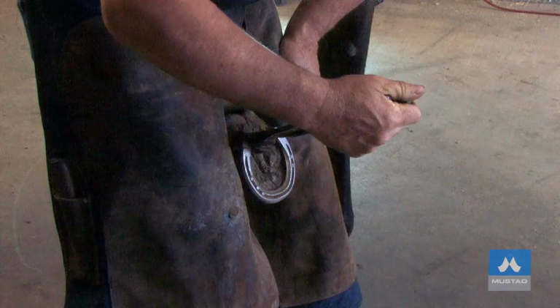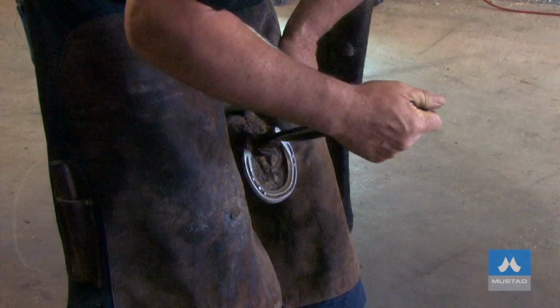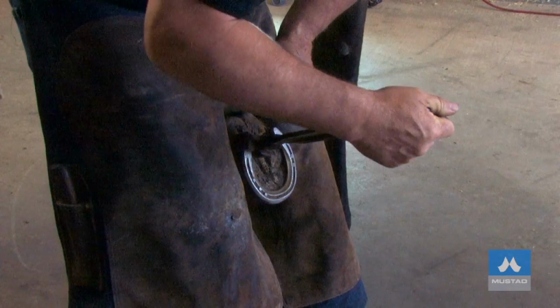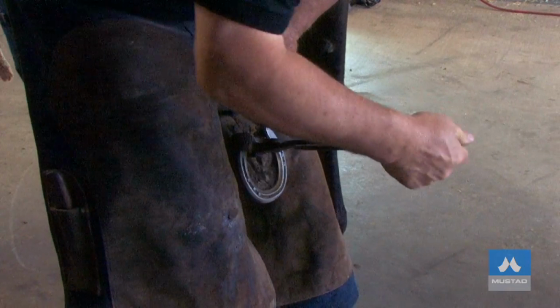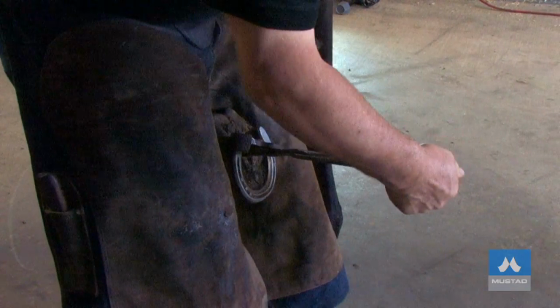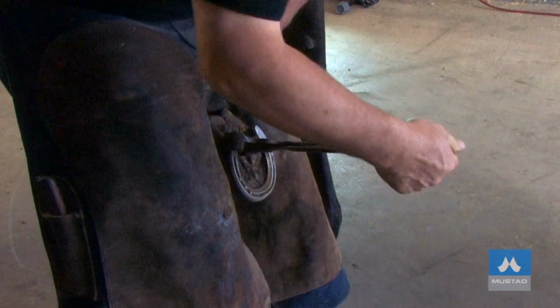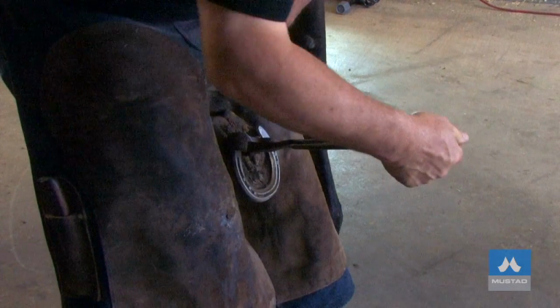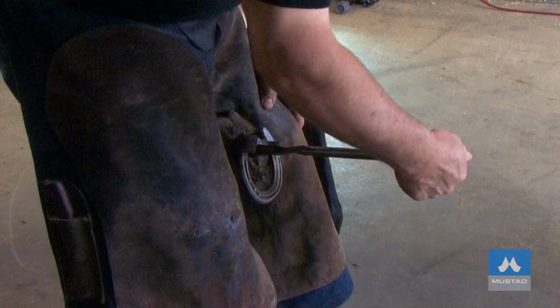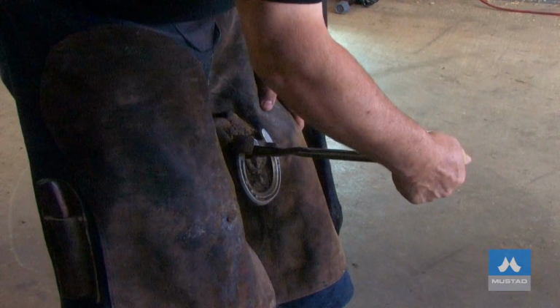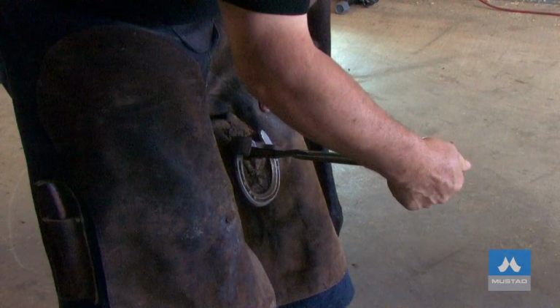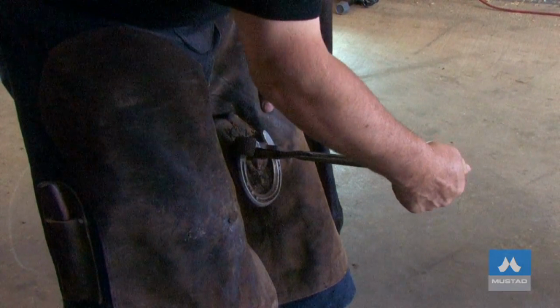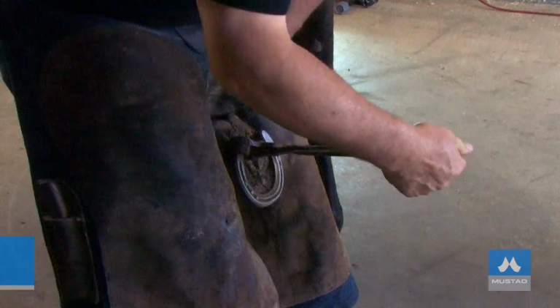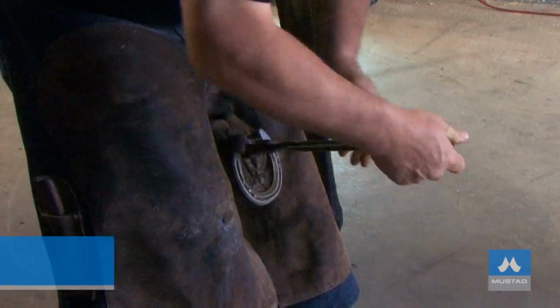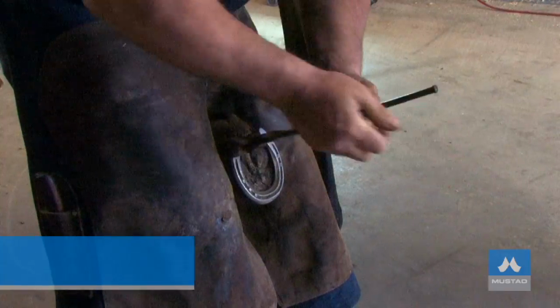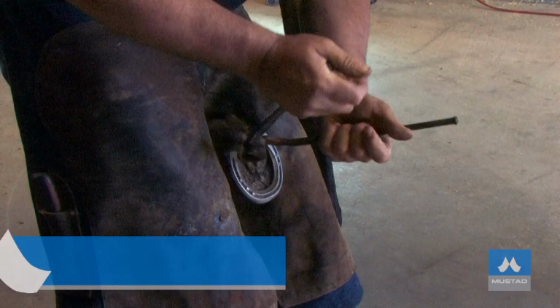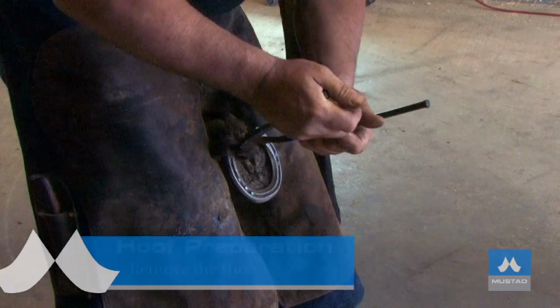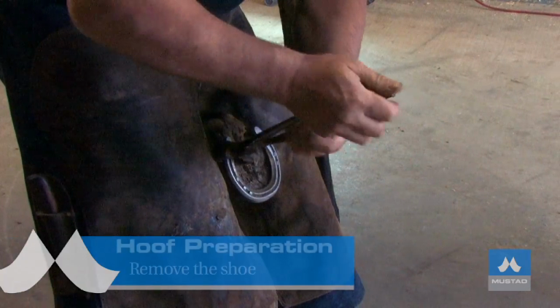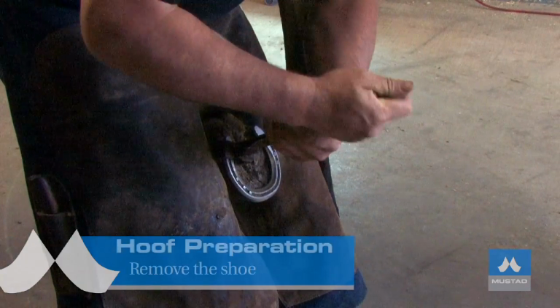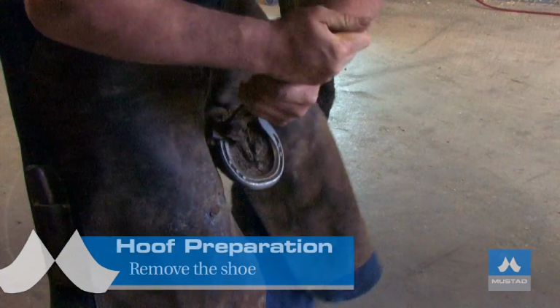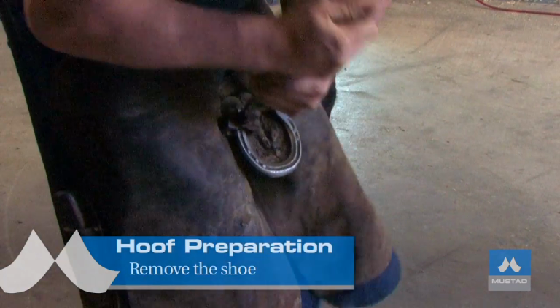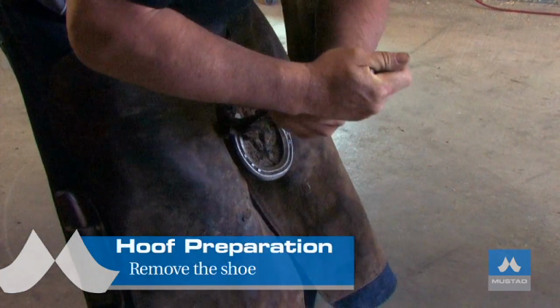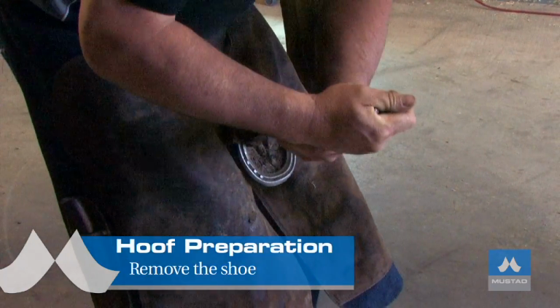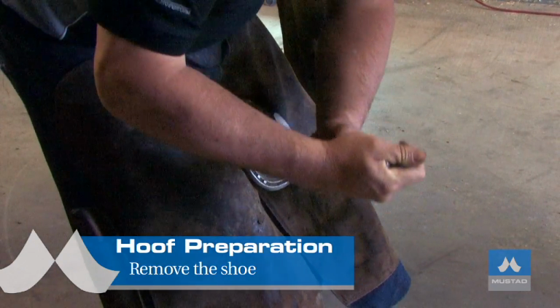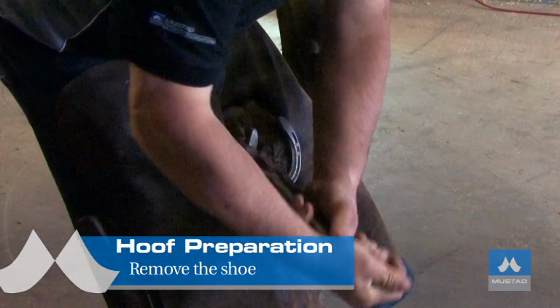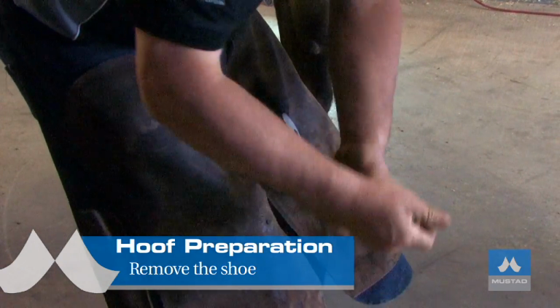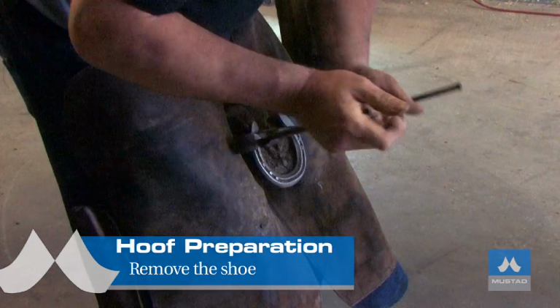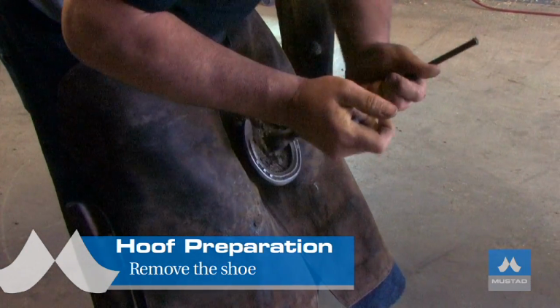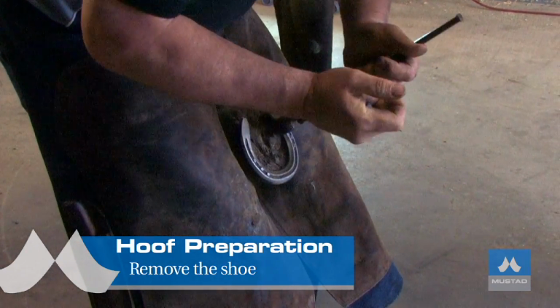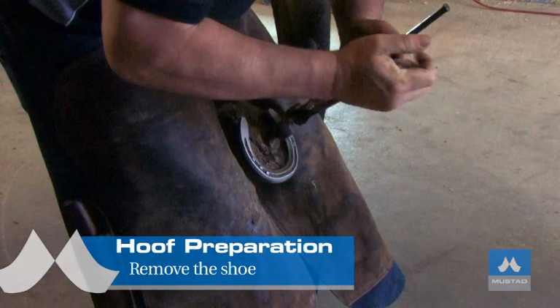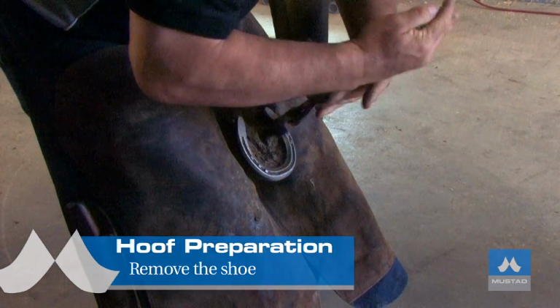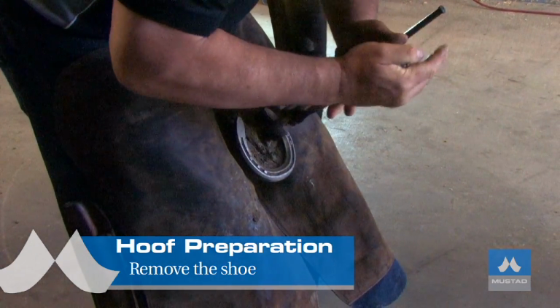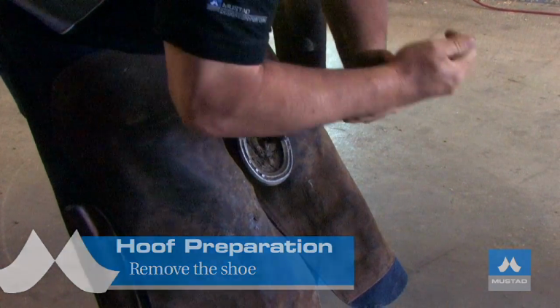If you pull to the inside, you're going to put pressure on the sole. So it's best to put the pull-offs underneath the heel of the shoe and lever in the direction of the shoe.